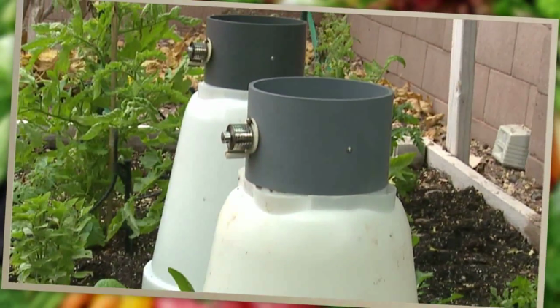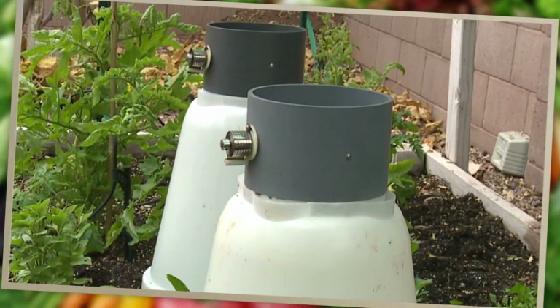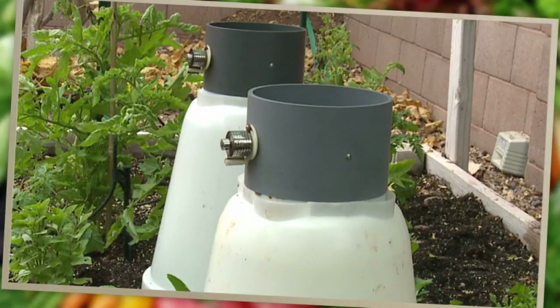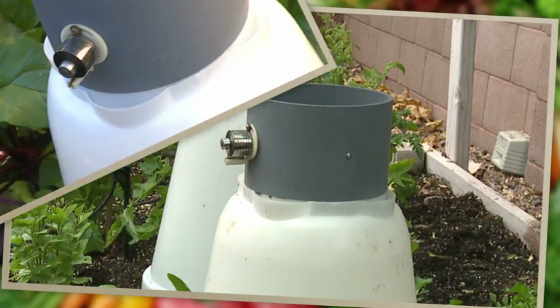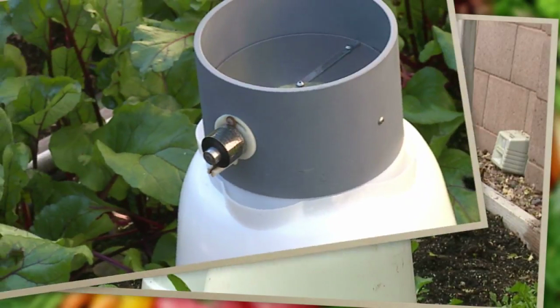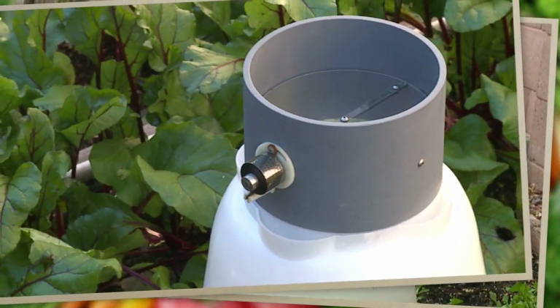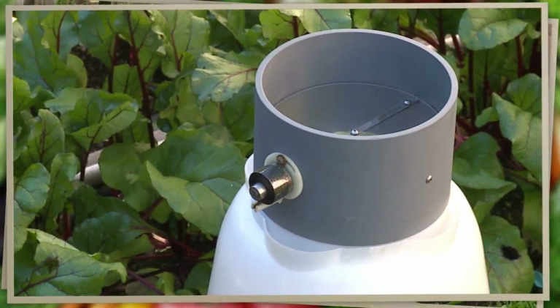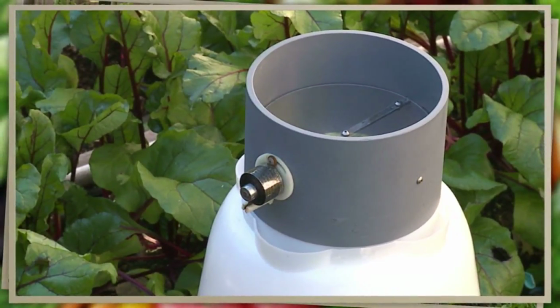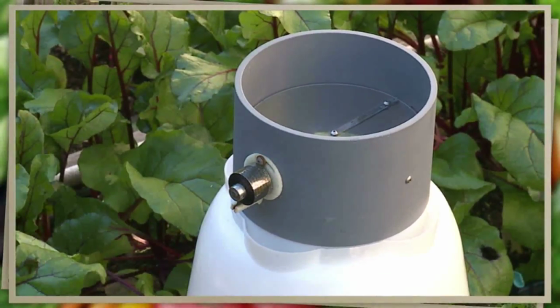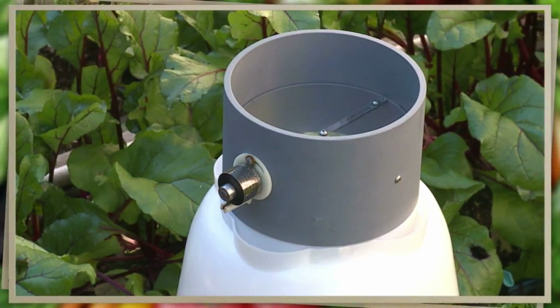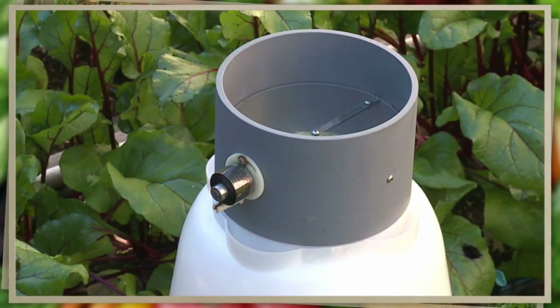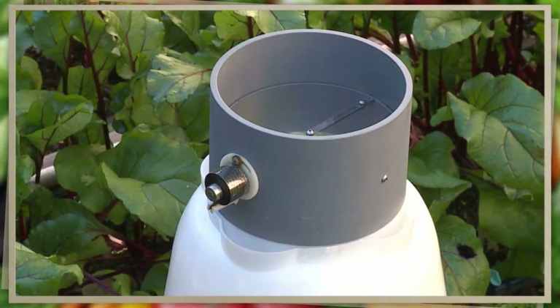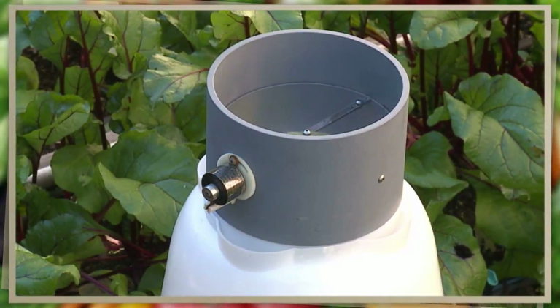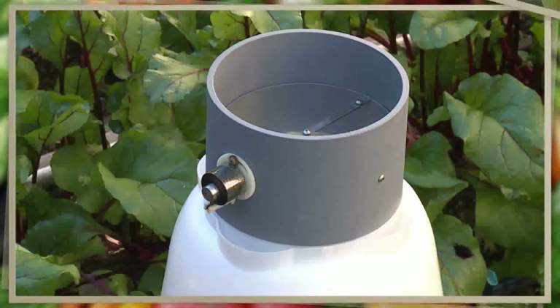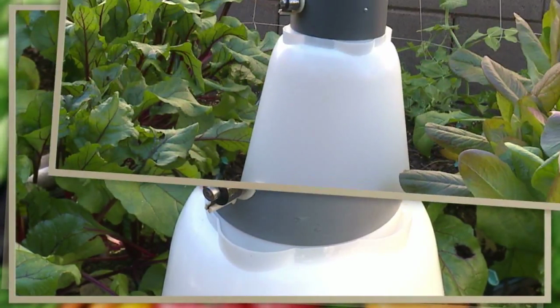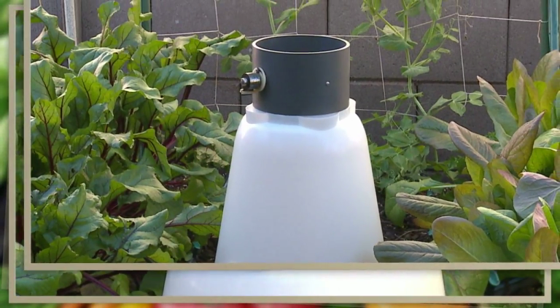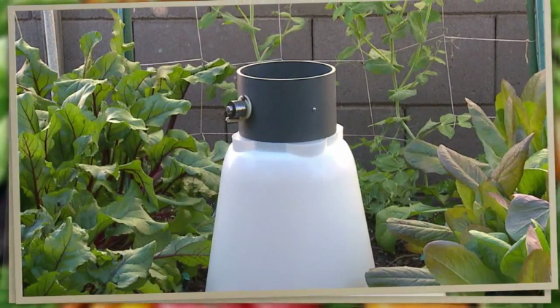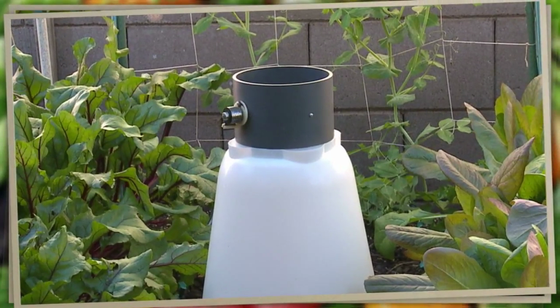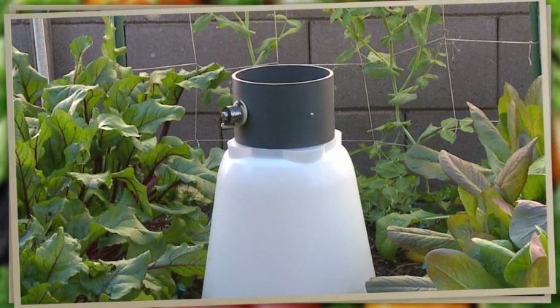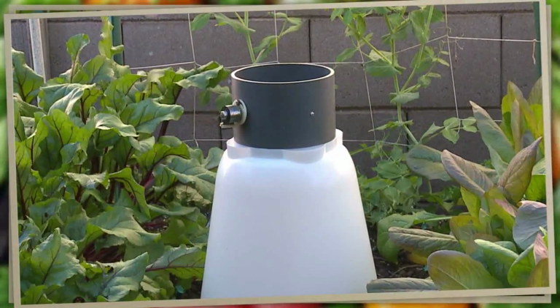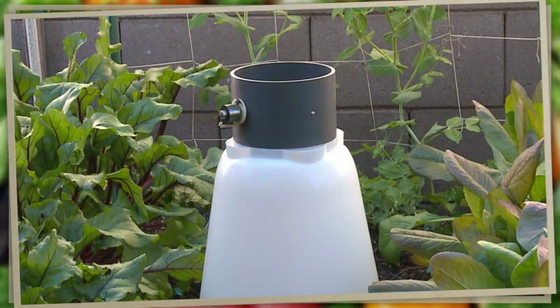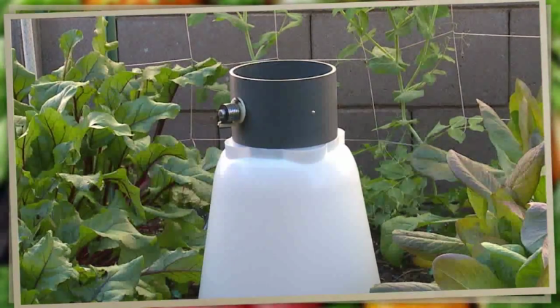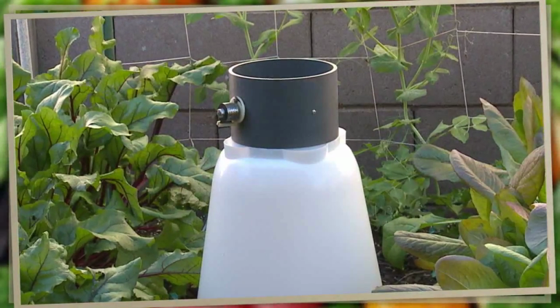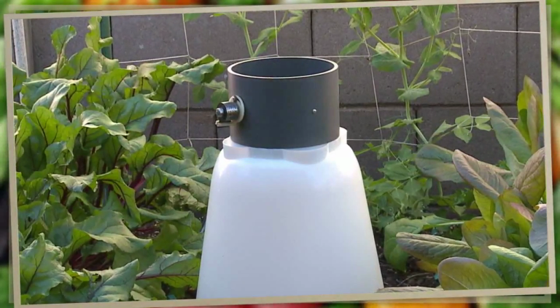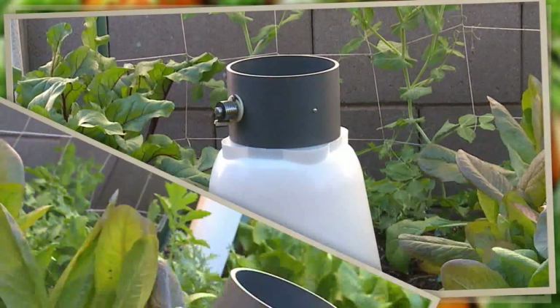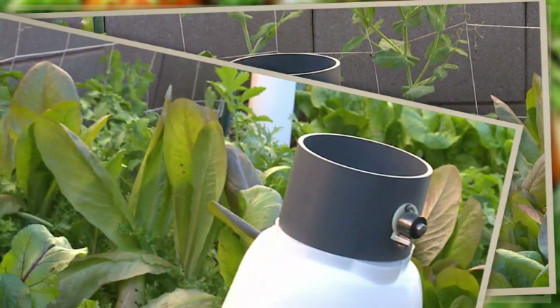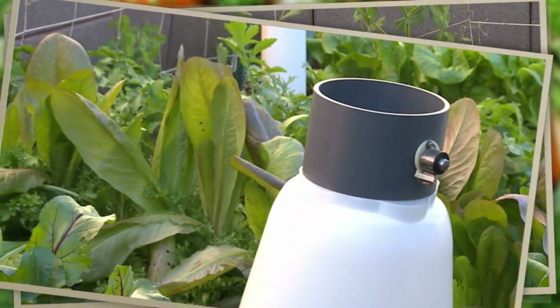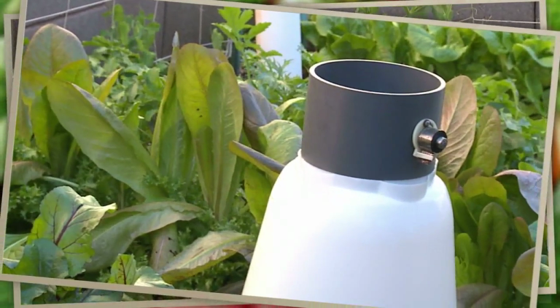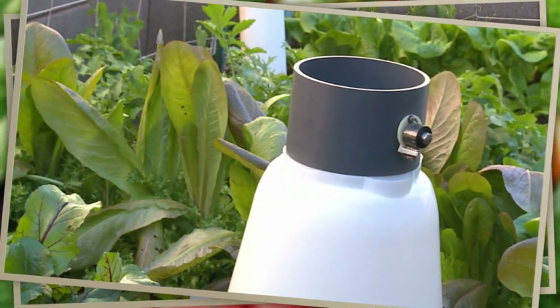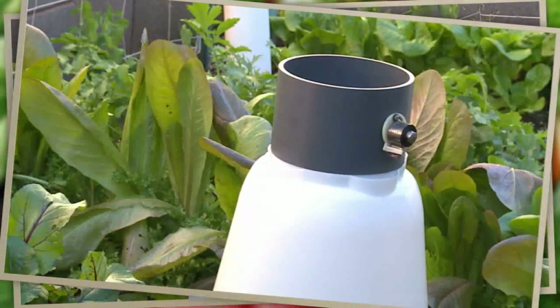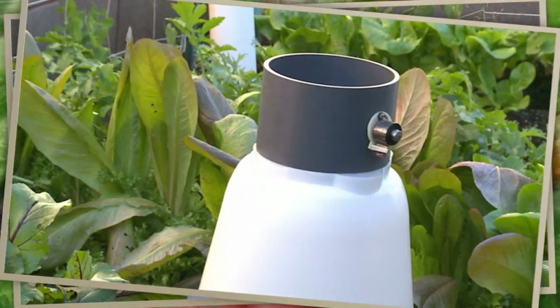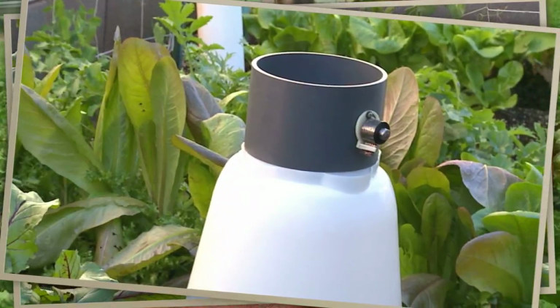The SolarCap is a fantastic new innovation that safeguards newly planted seeds and young plants from frost damage. This solar-powered mini greenhouse will protect all of your young plants and will help them grow faster, larger, and healthier.